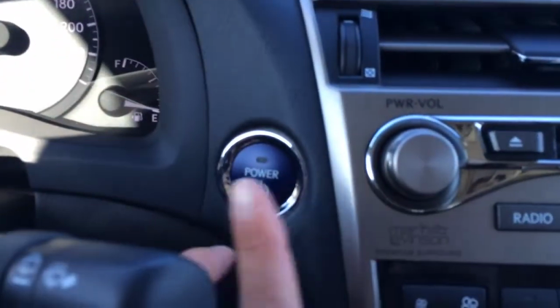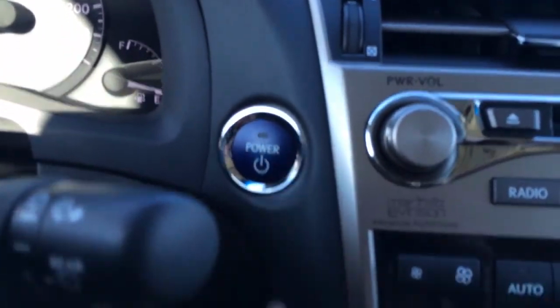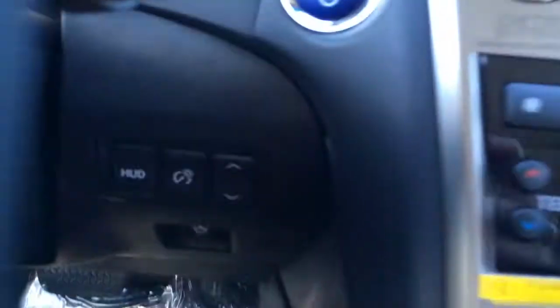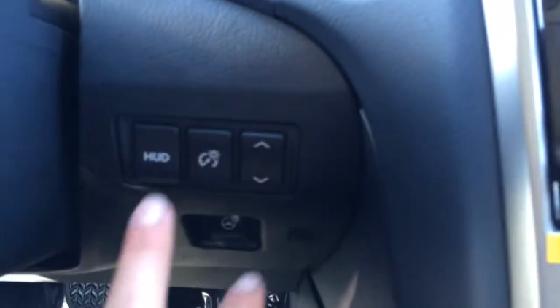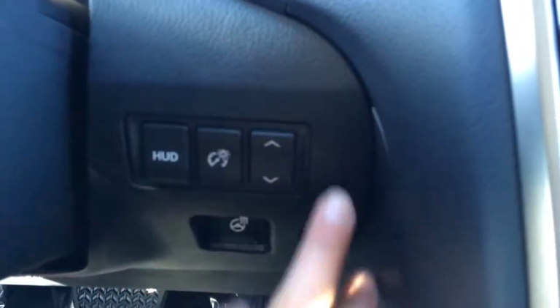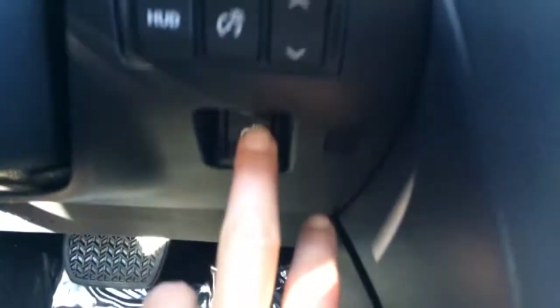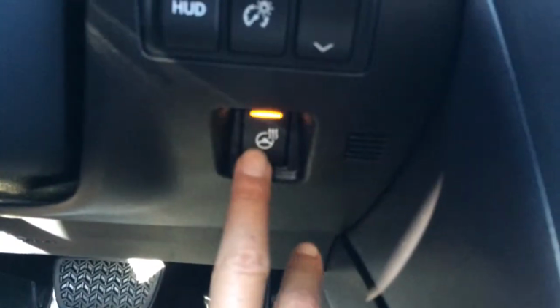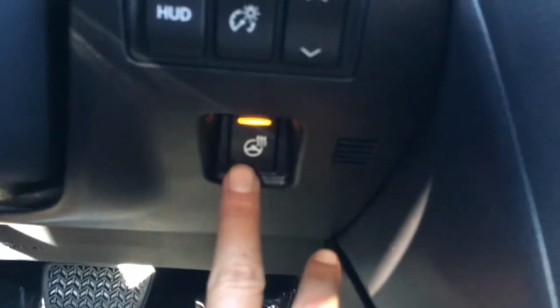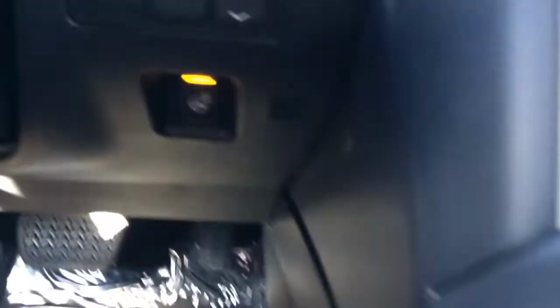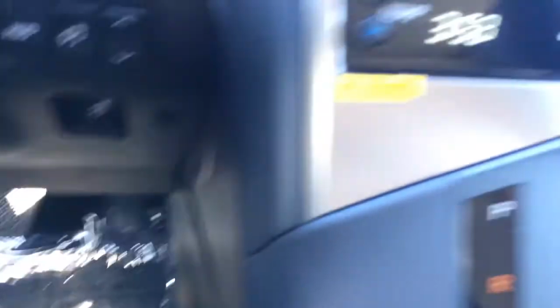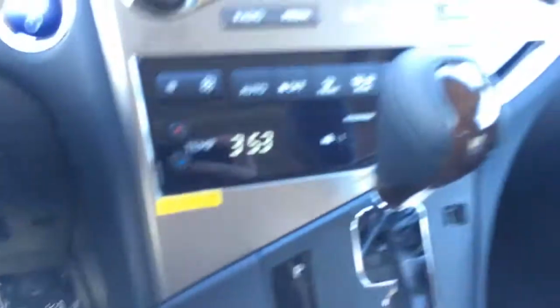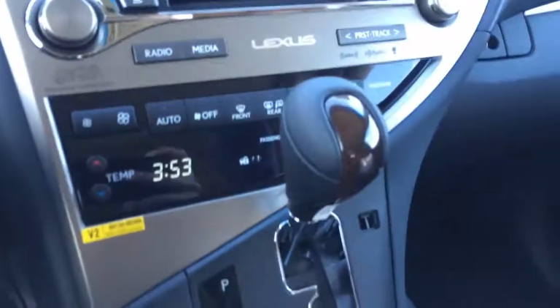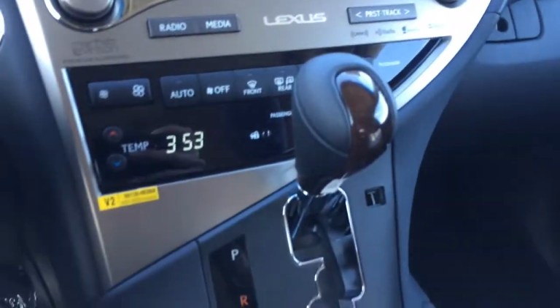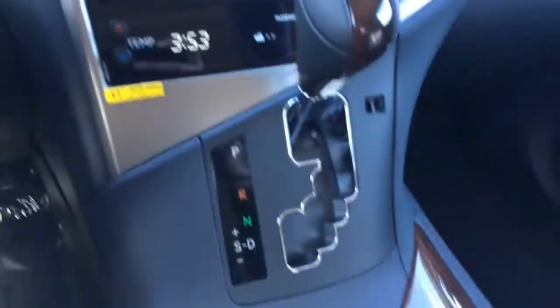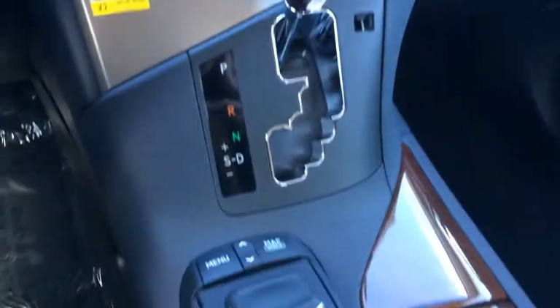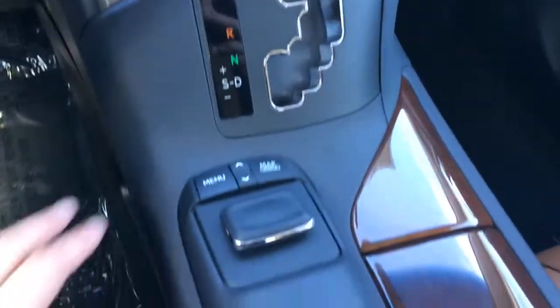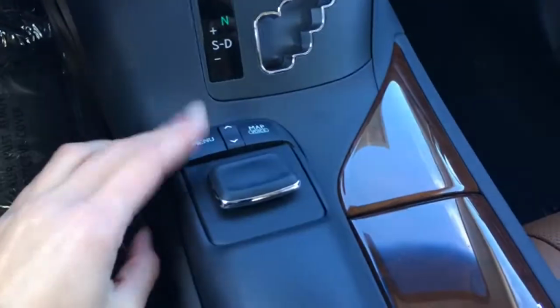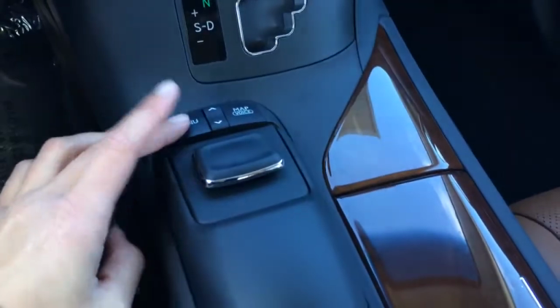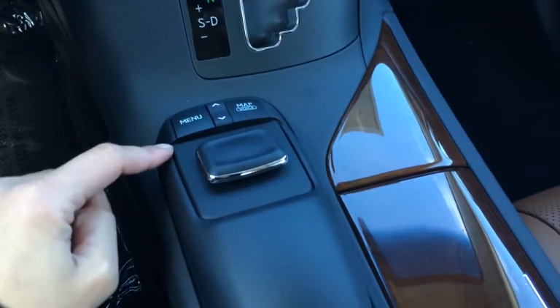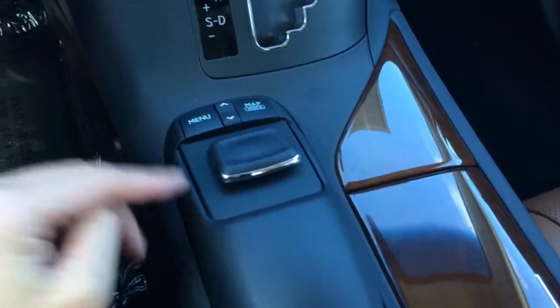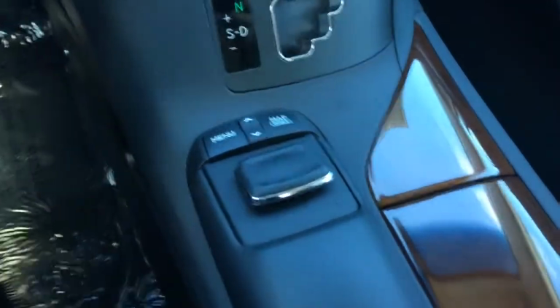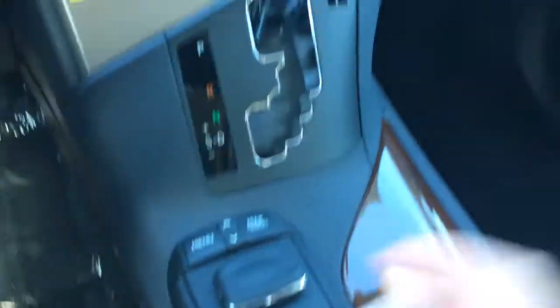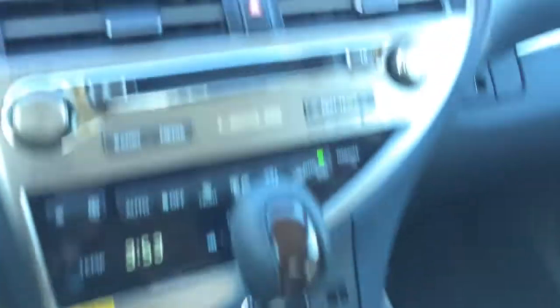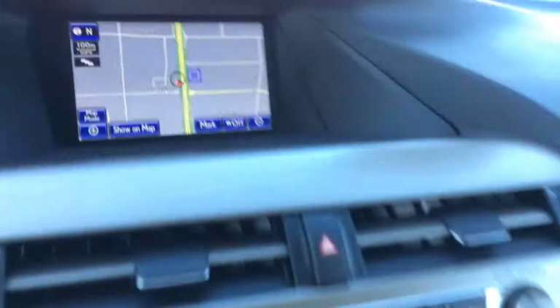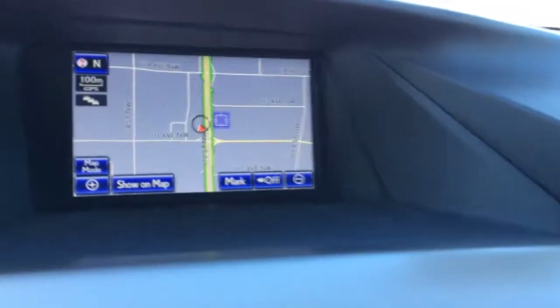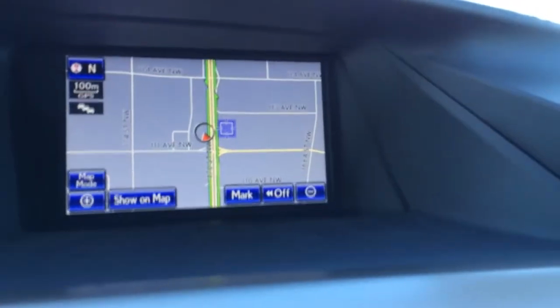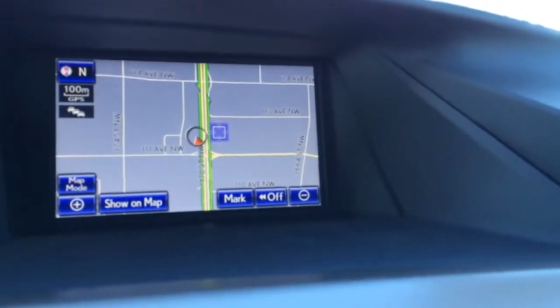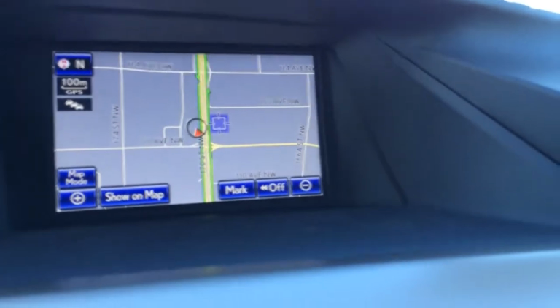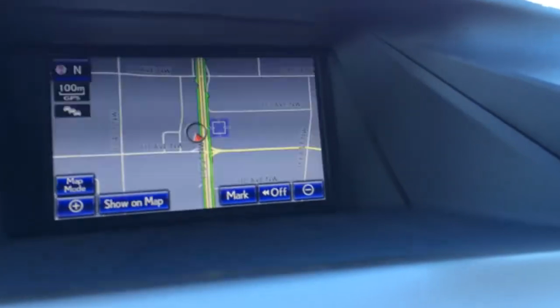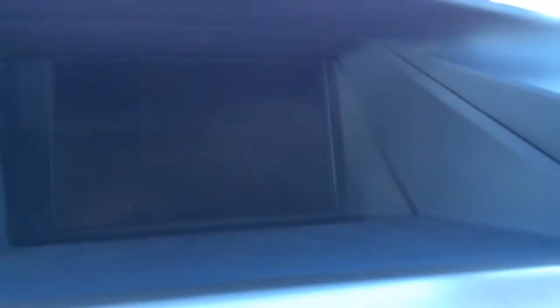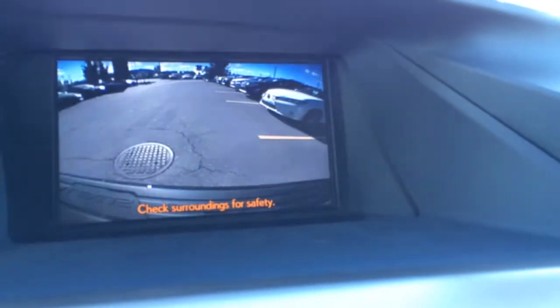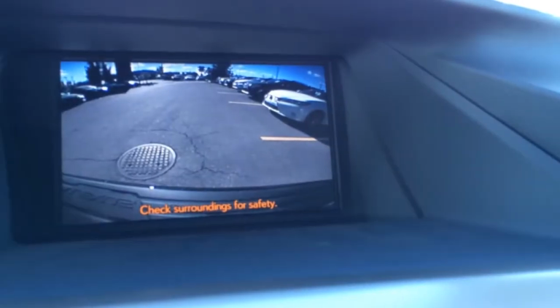There's the engine start and stop button, heads-up display, and heated steering wheel. You have your leather and wood shift knob. That controls your display screen, with menu and home shortcut buttons at your fingertips. You have navigation as well as backup camera.